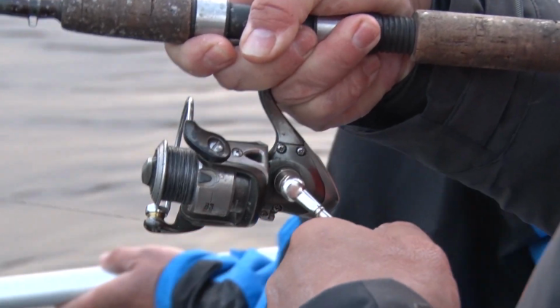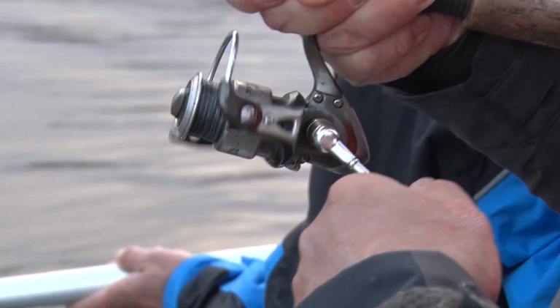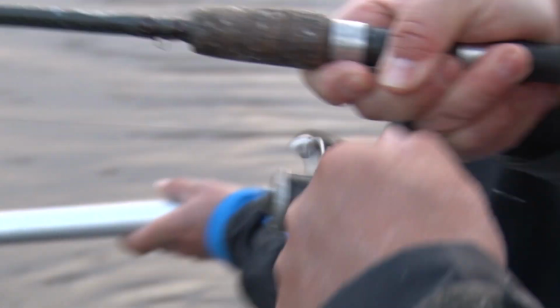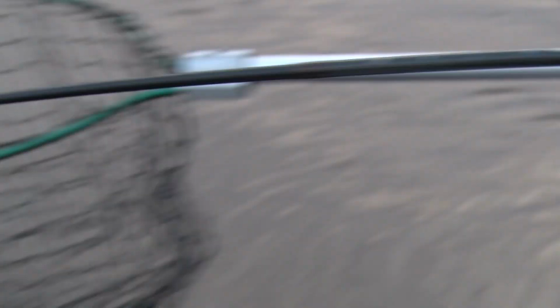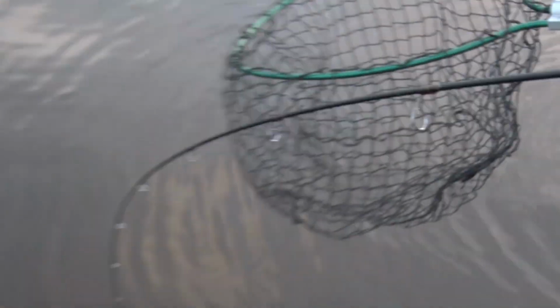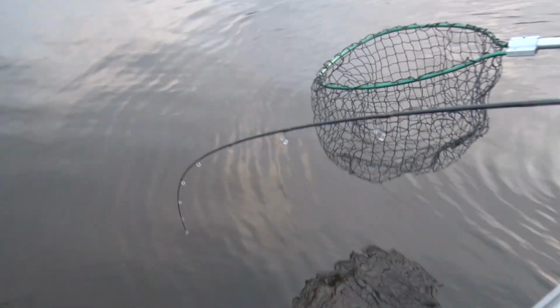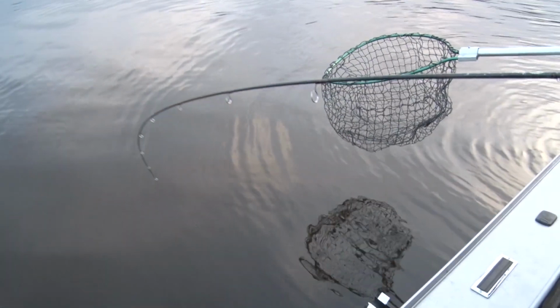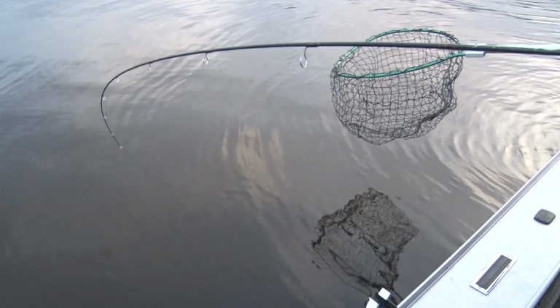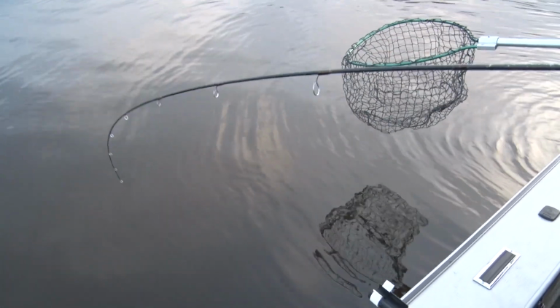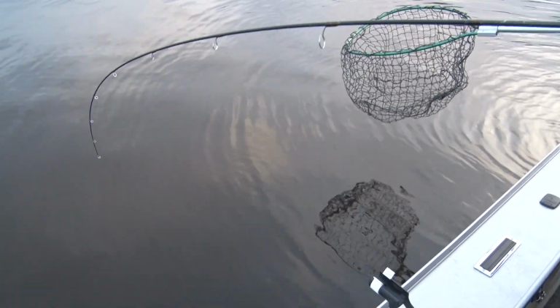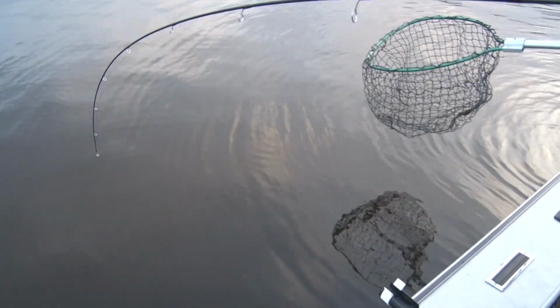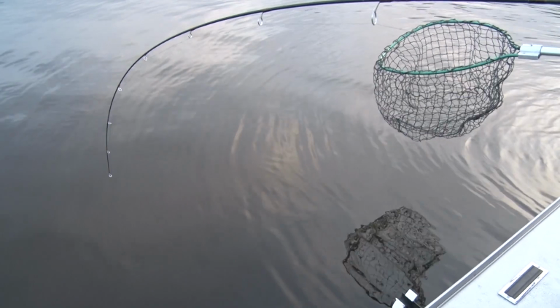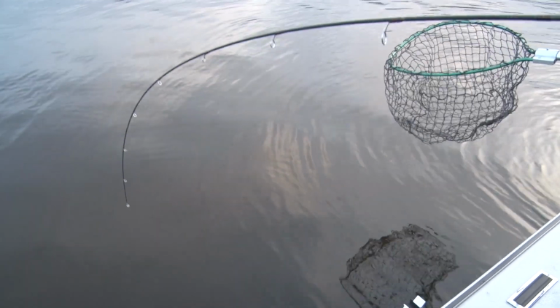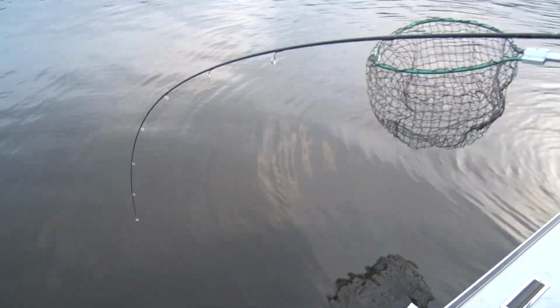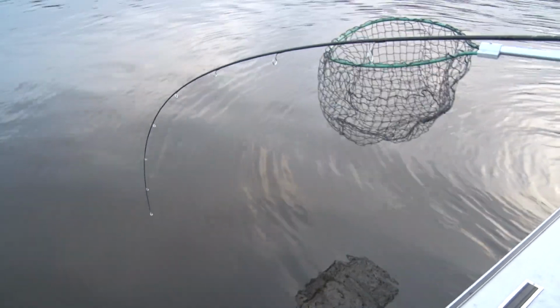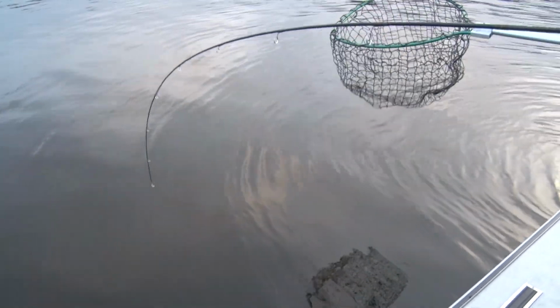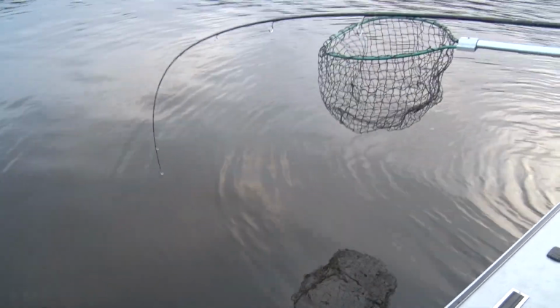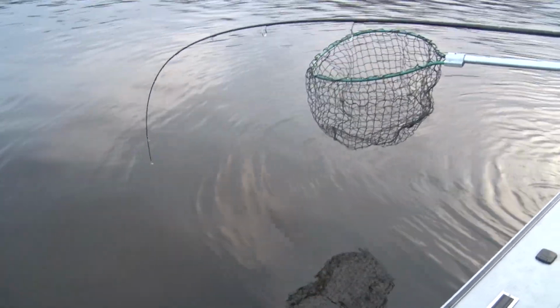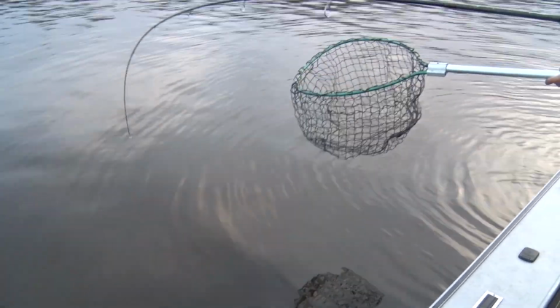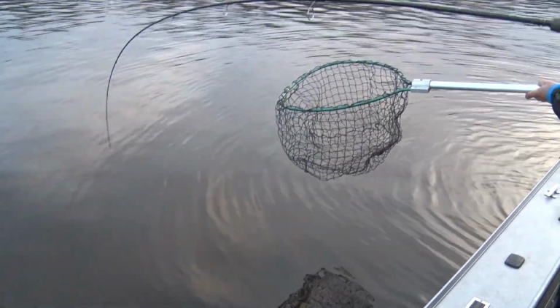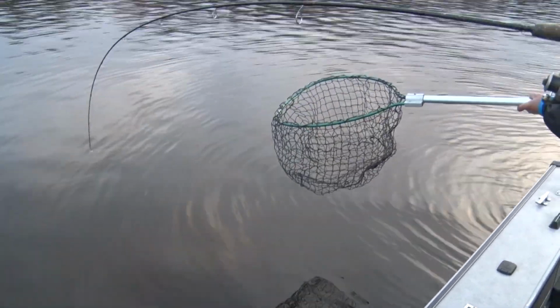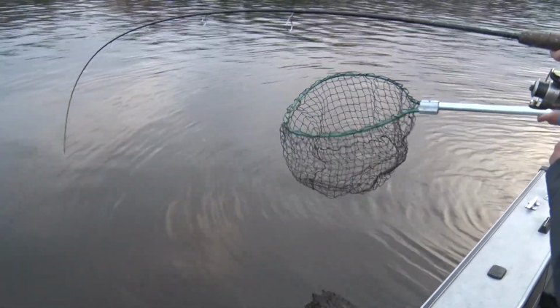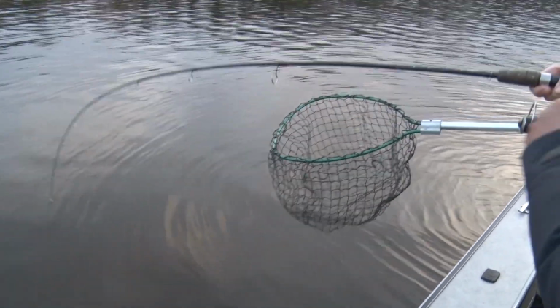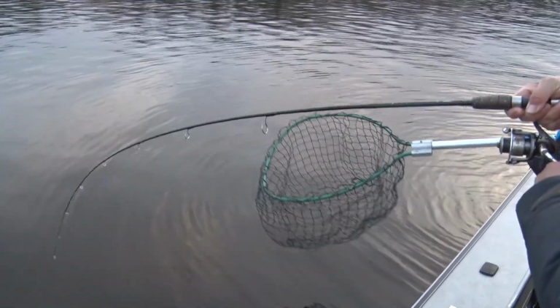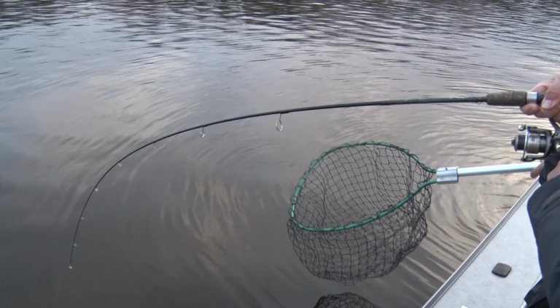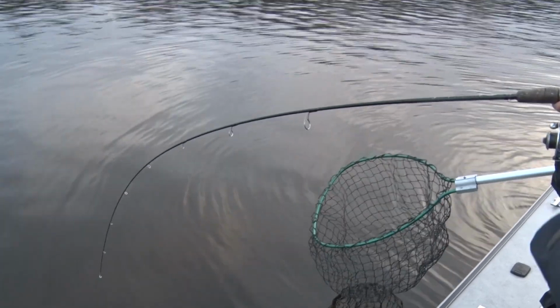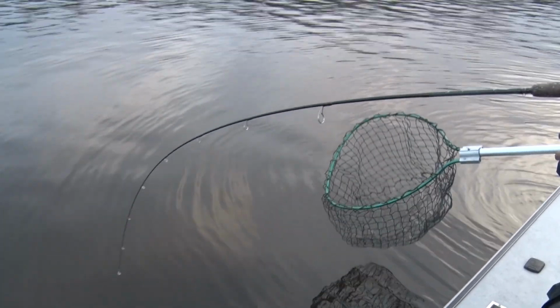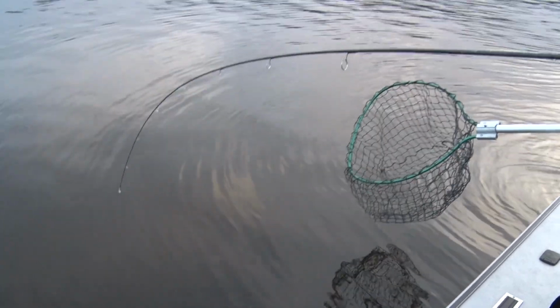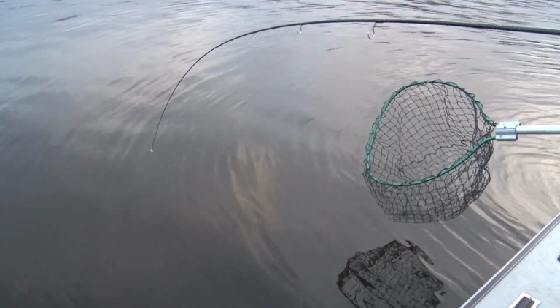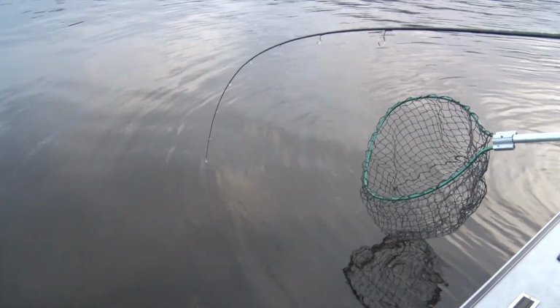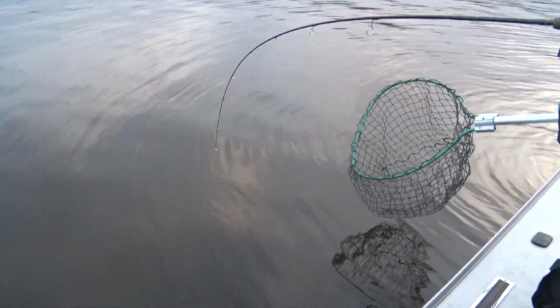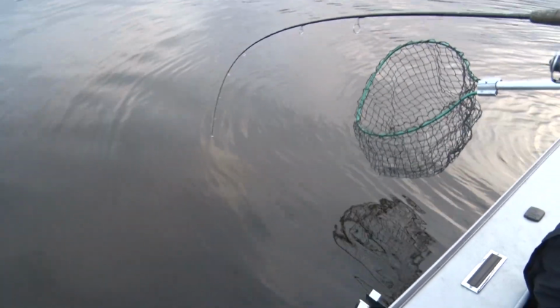Let's see what you got. I don't know, man, it's fighting funky. Let's see — oh, you got a pig. Ready, Greg? Big freaking eye. Big eye is right. Big walleye.